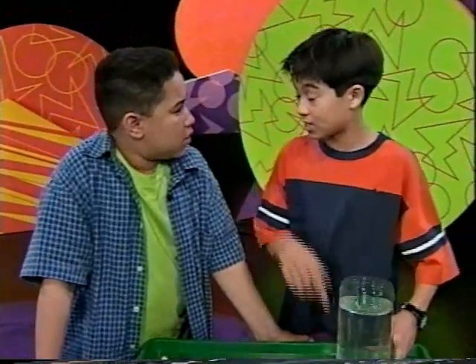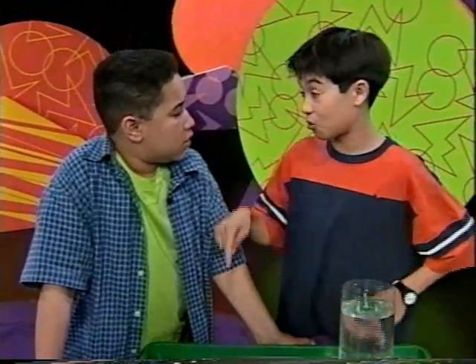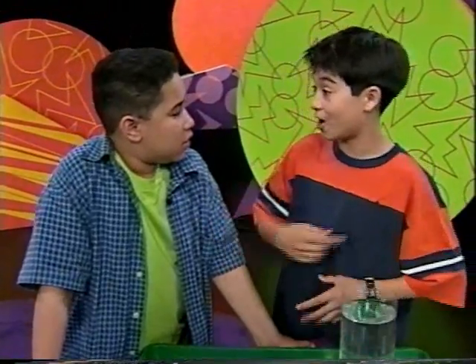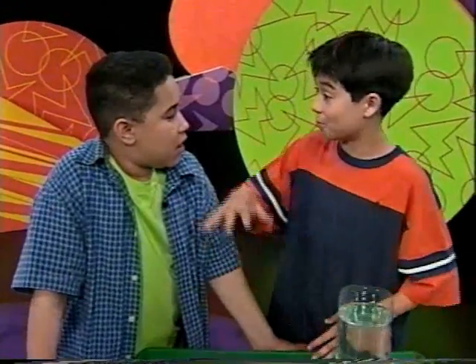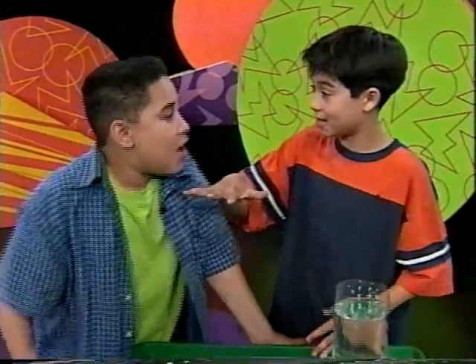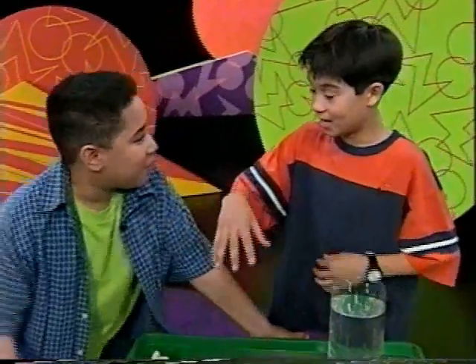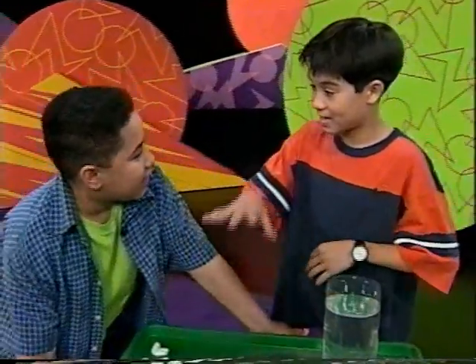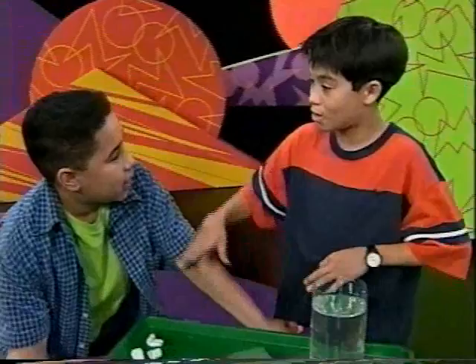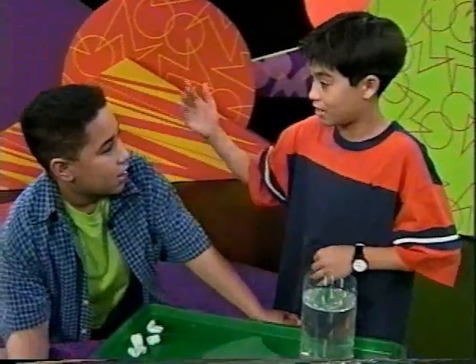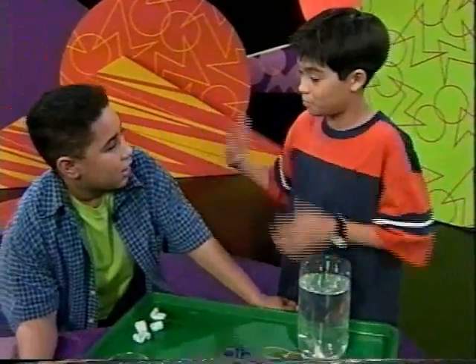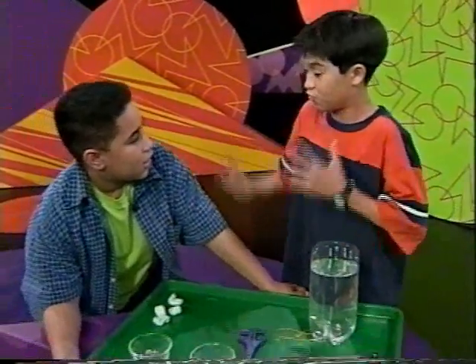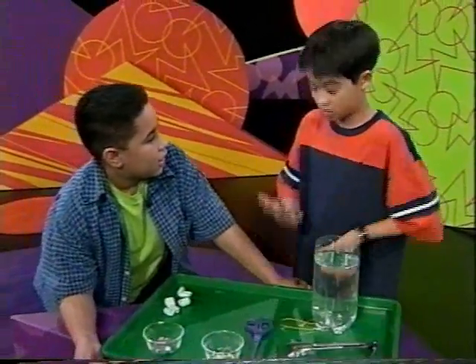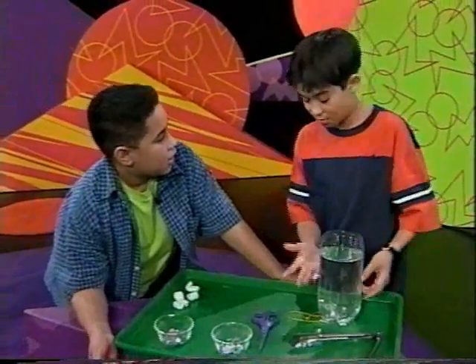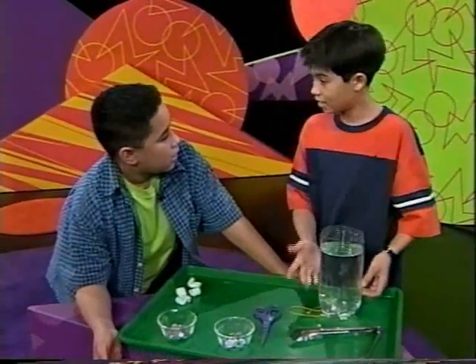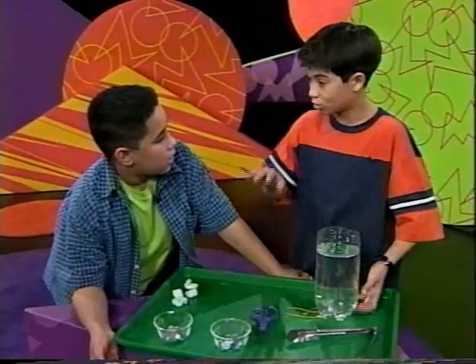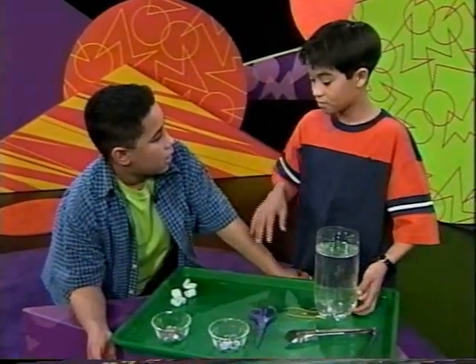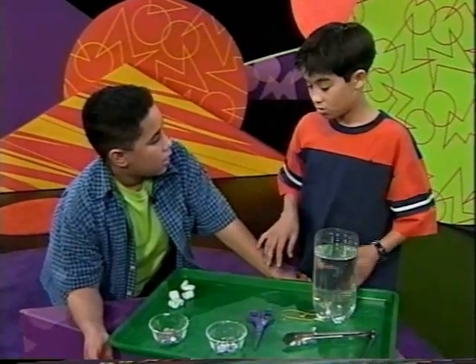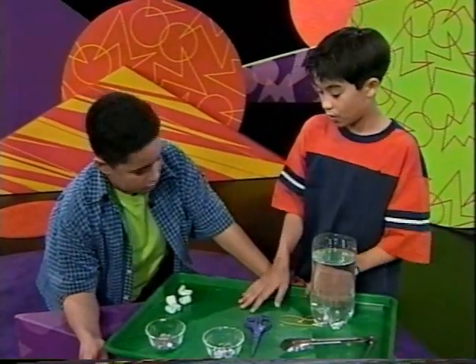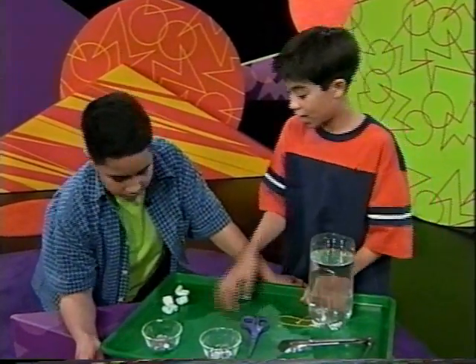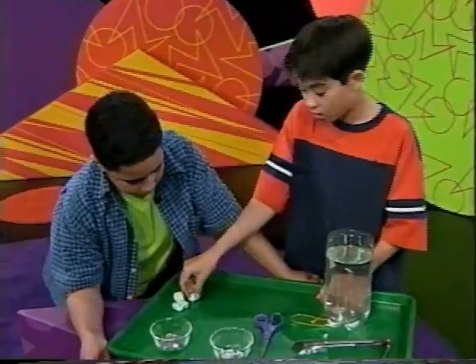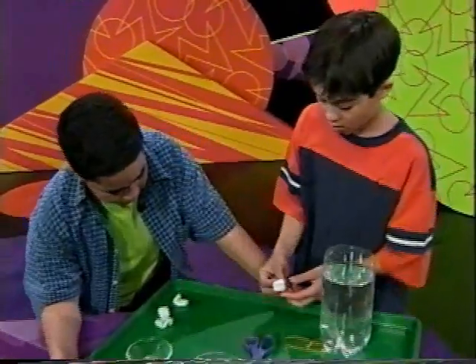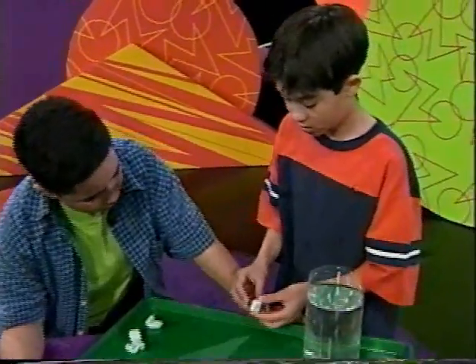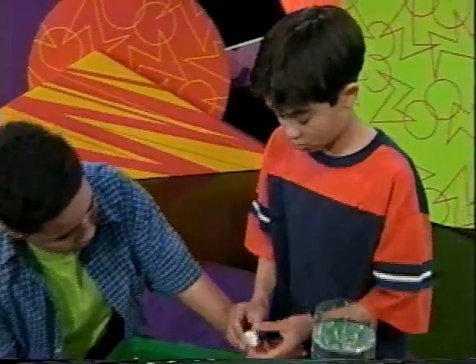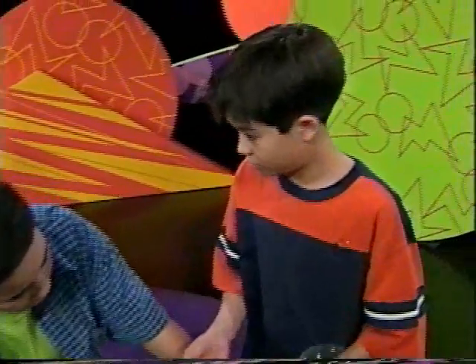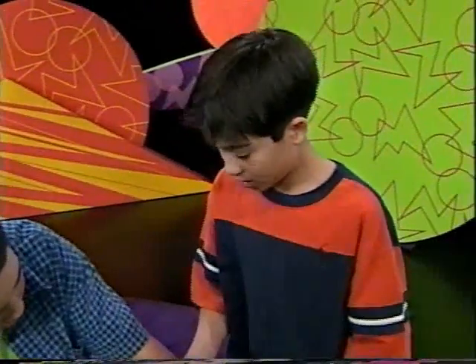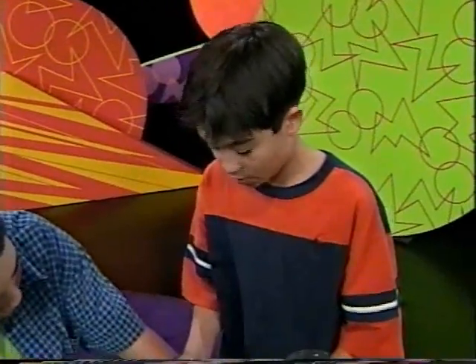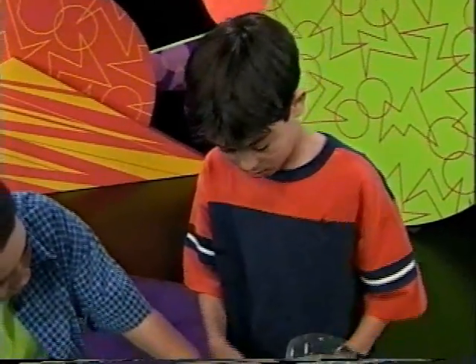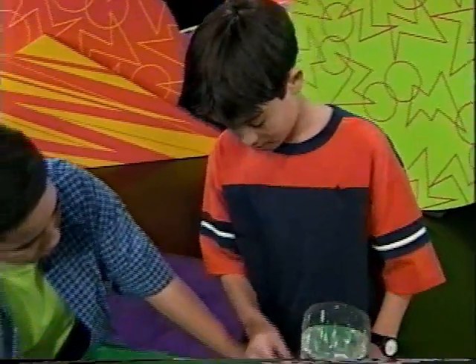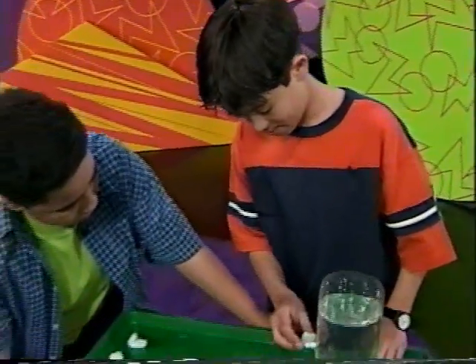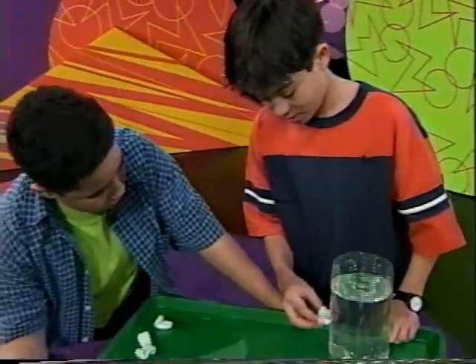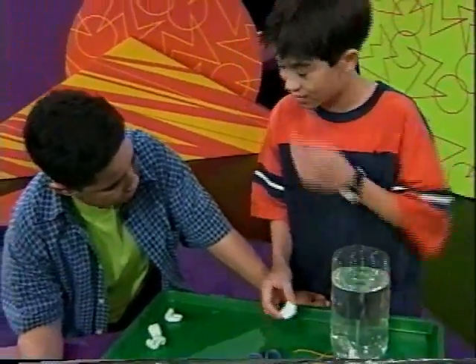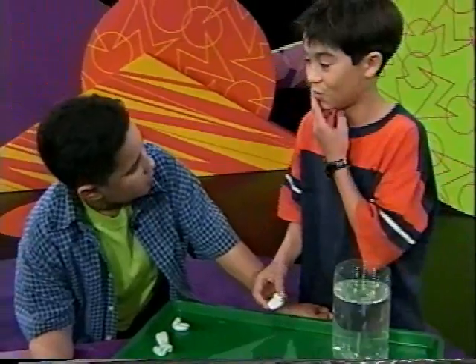Like a submarine. You know how a submarine lets out water and uses fans to stay in the middle of an ocean? So what if we had — do you have any ideas how we can make one of these little thingies float in the middle?